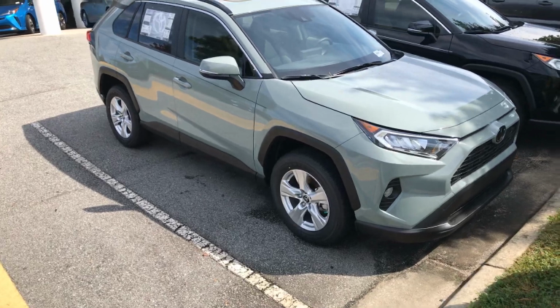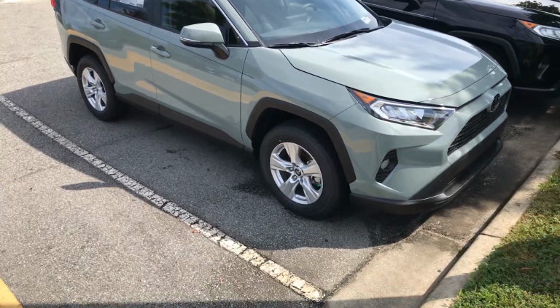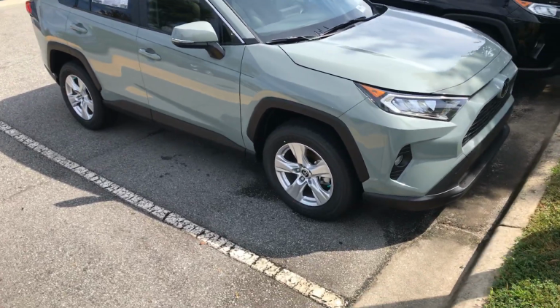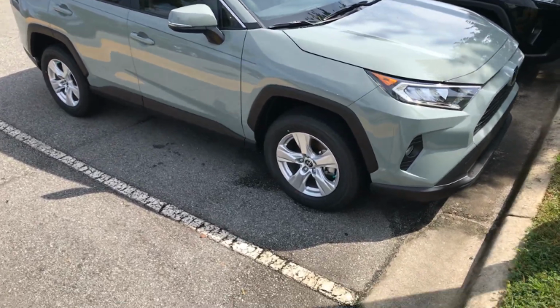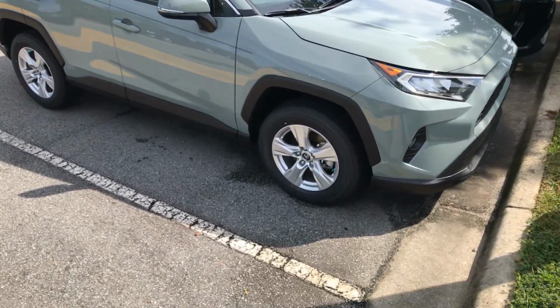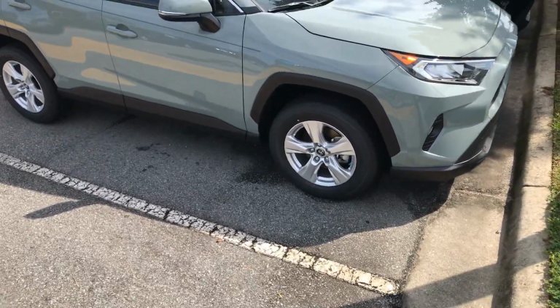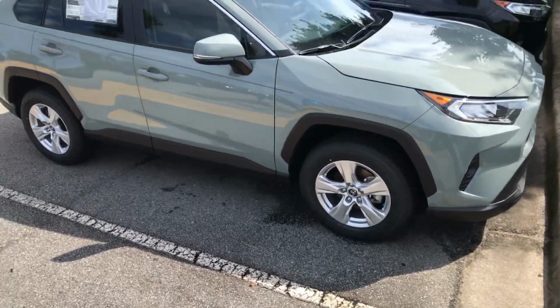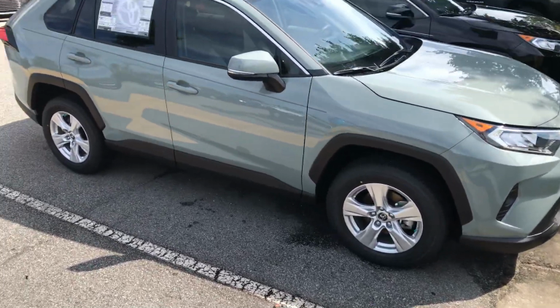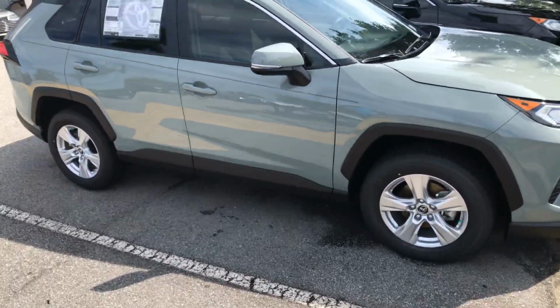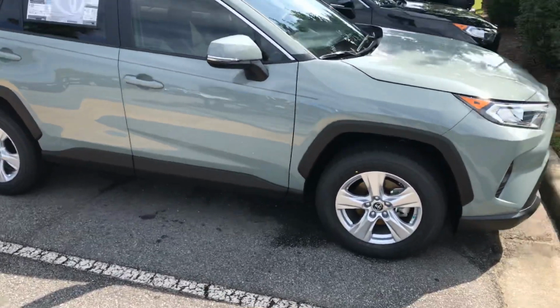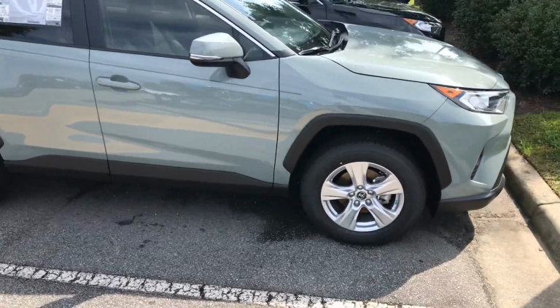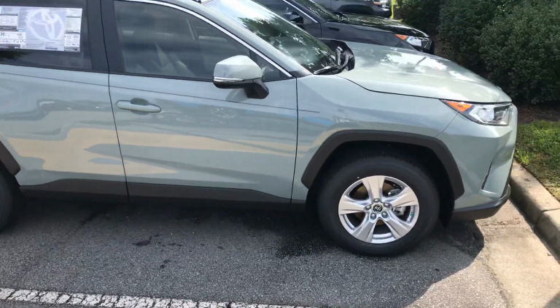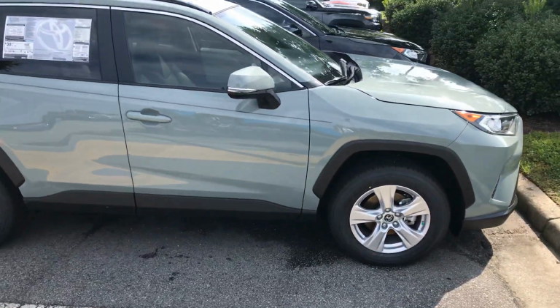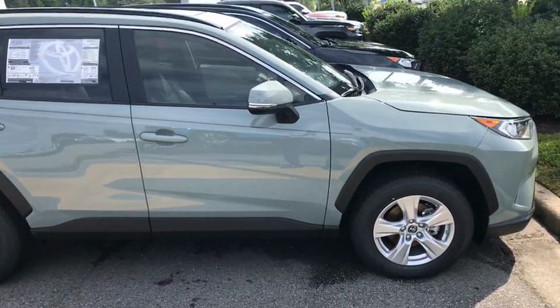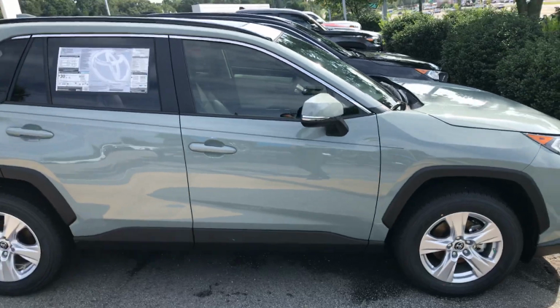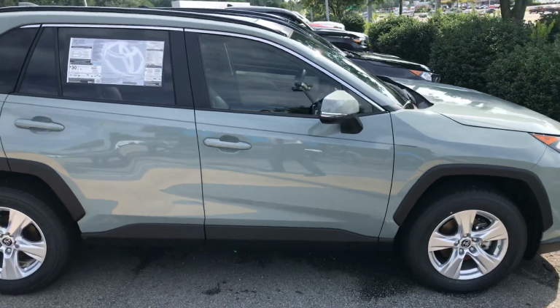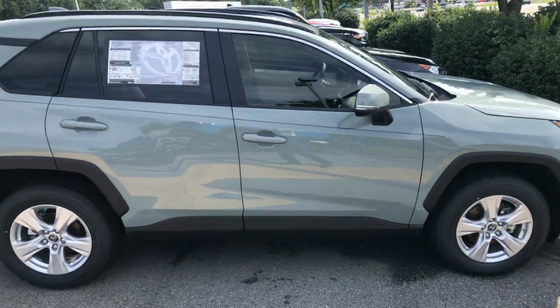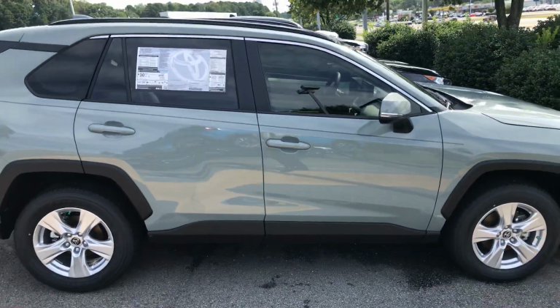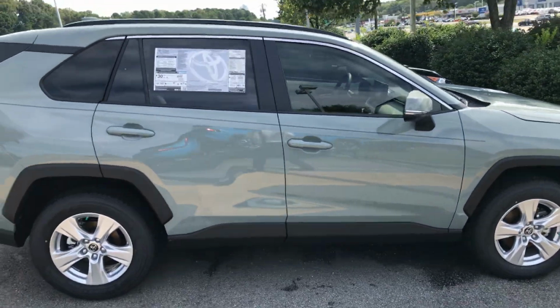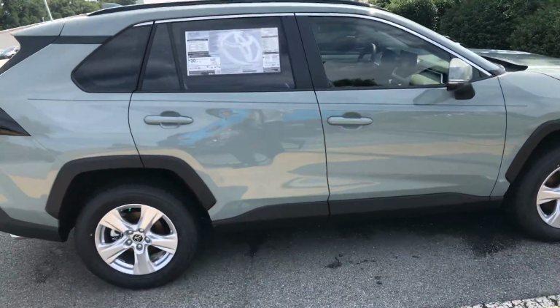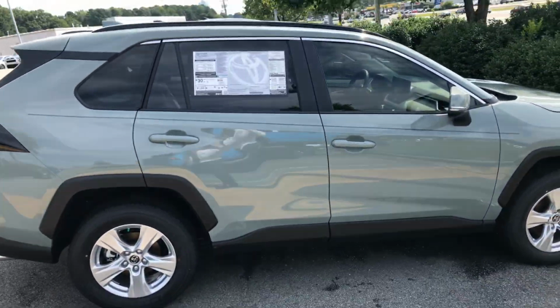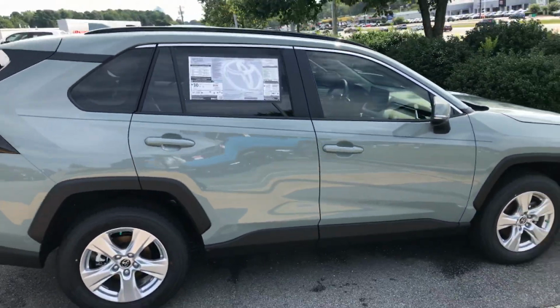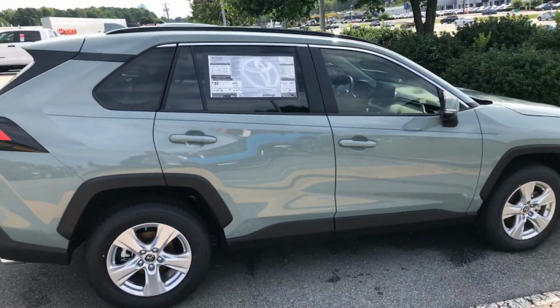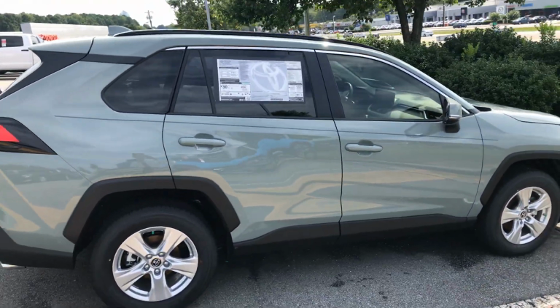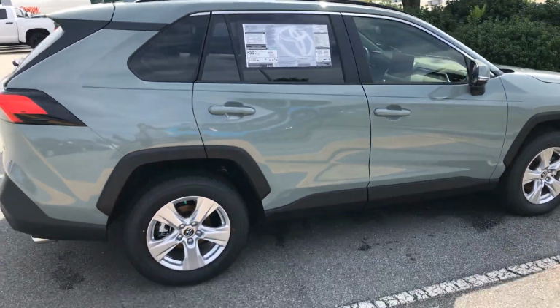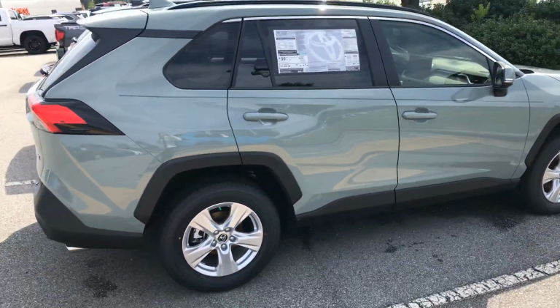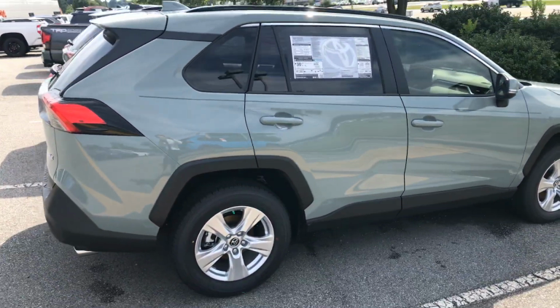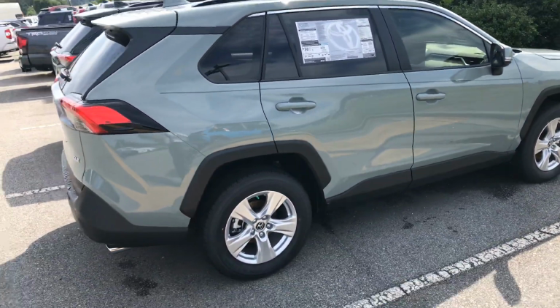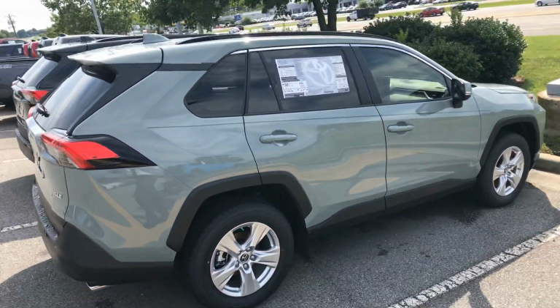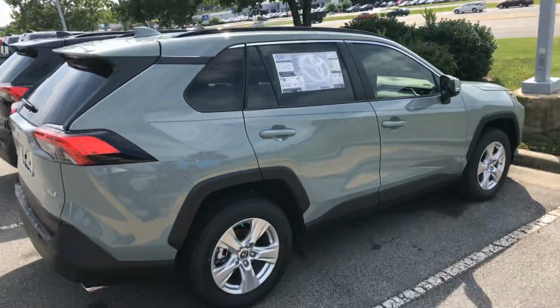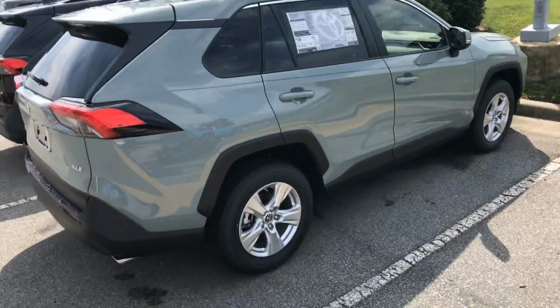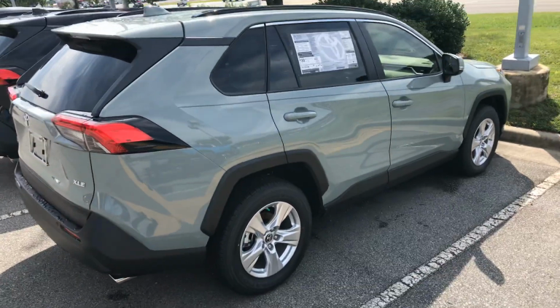This color is the Lunar Rock. Very popular color. It's not a flat finish, but it is just a nice in-between the silver and the gray.